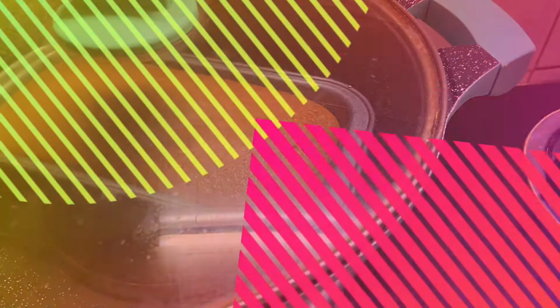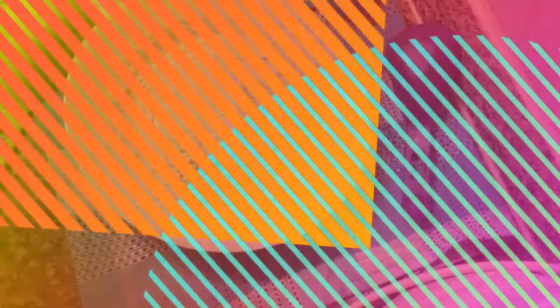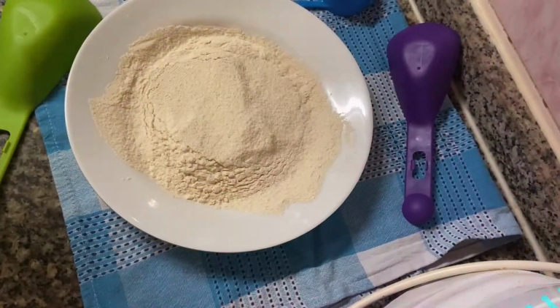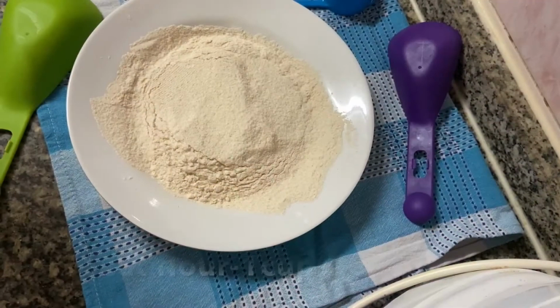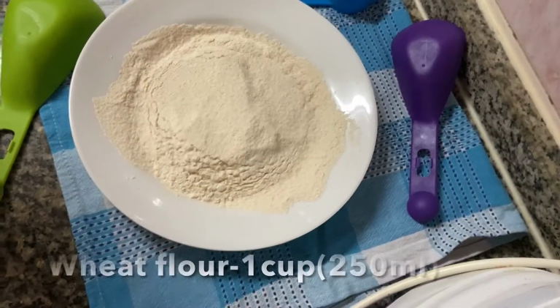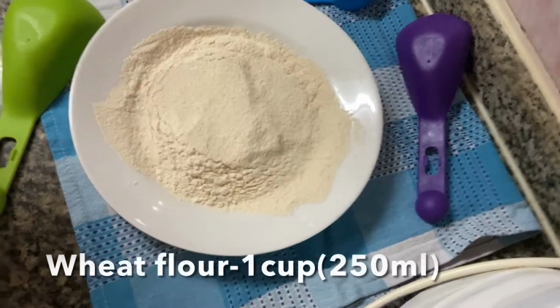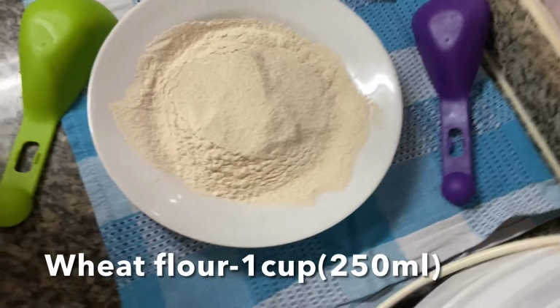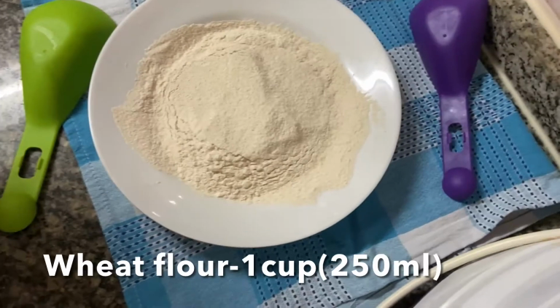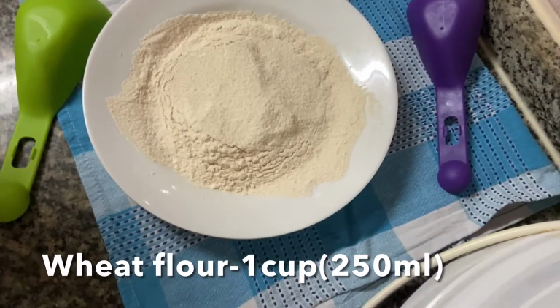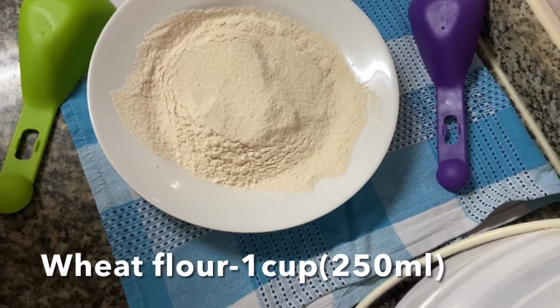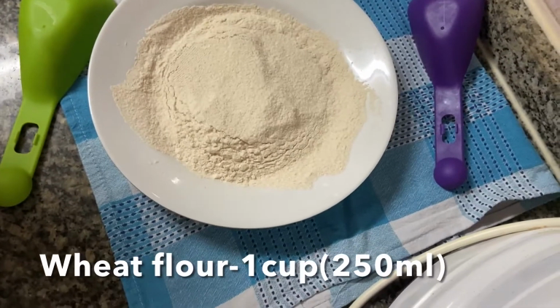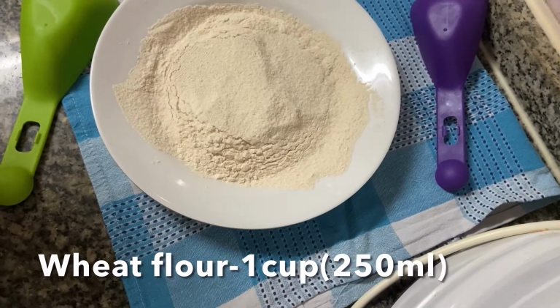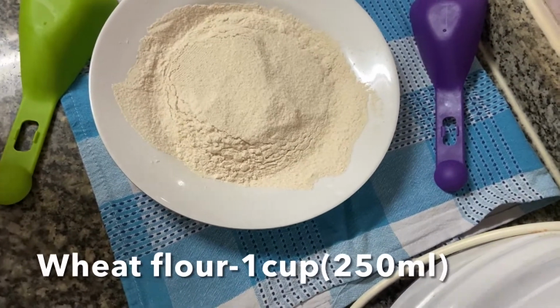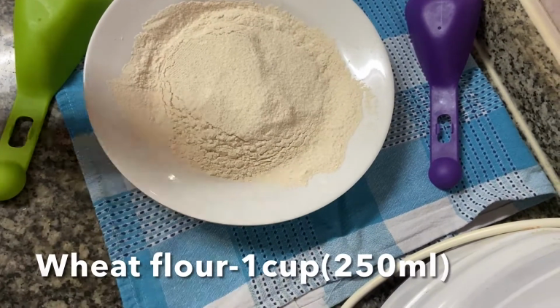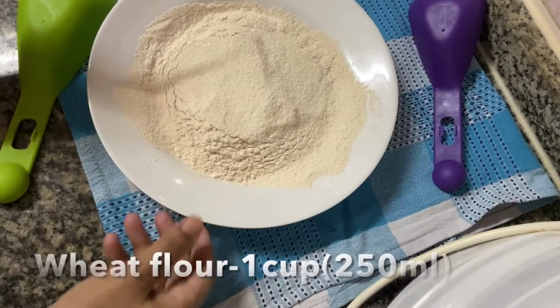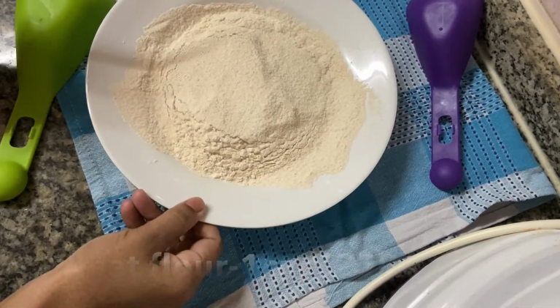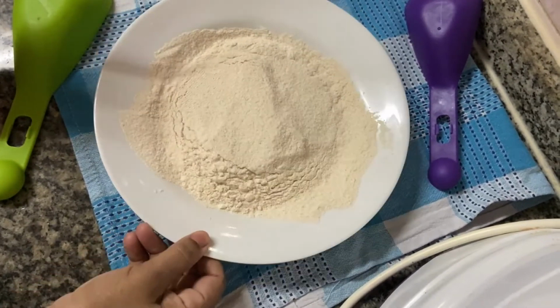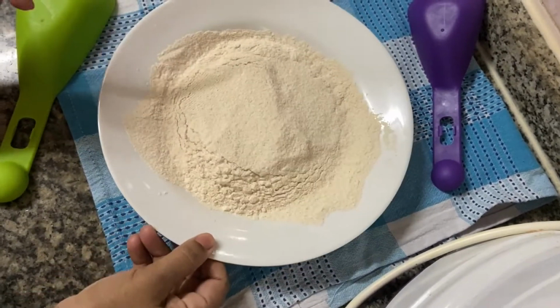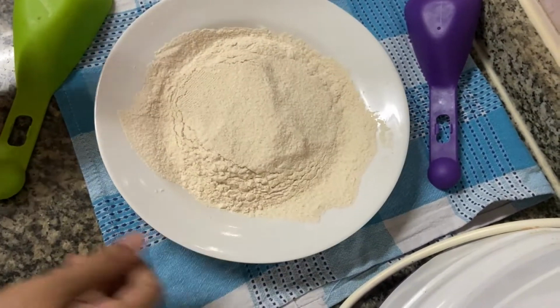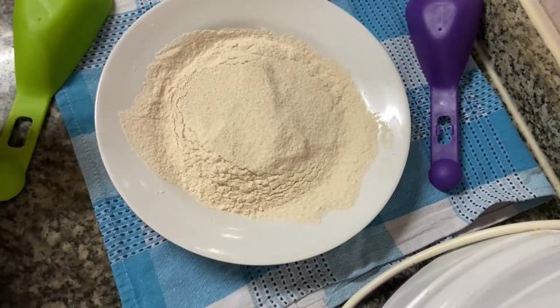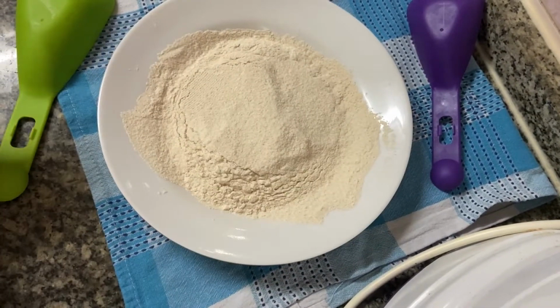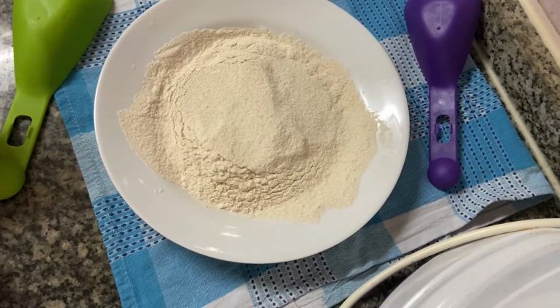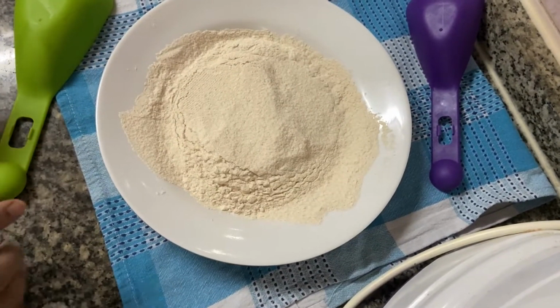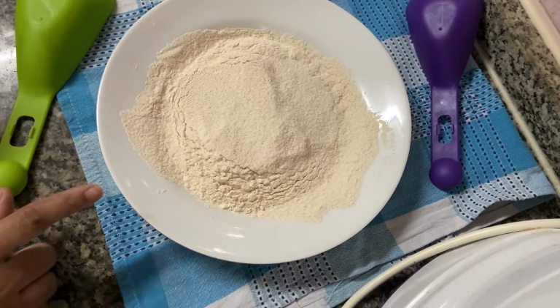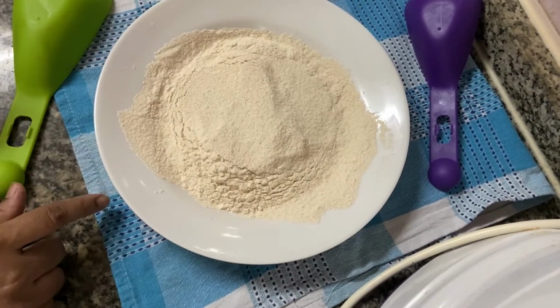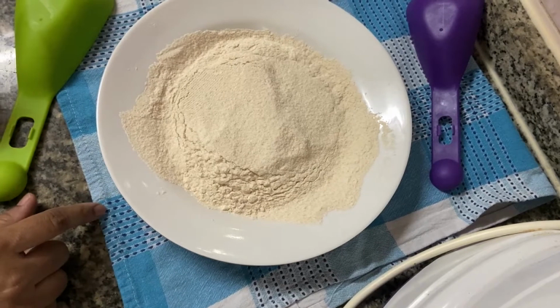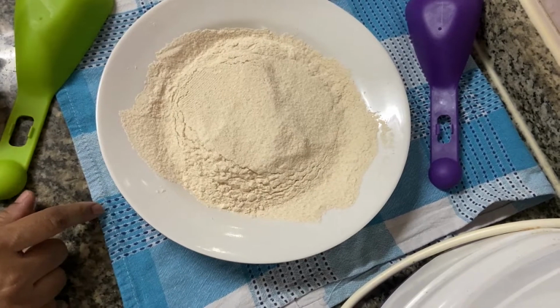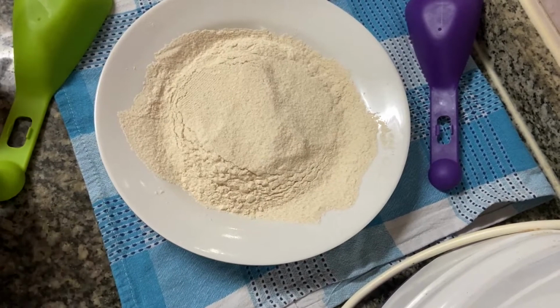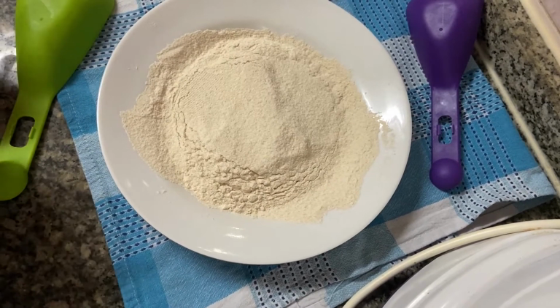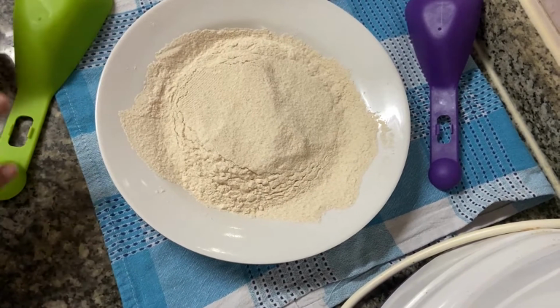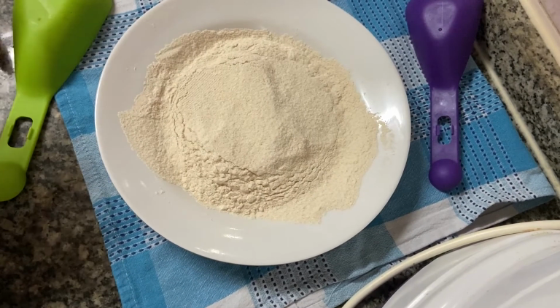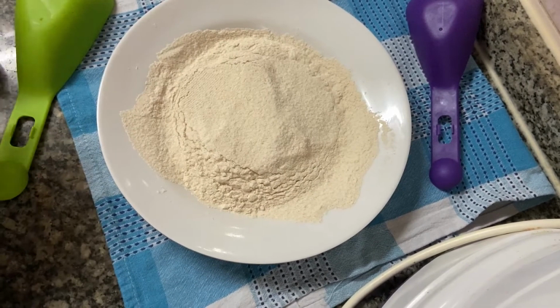We are ready to use a cup of godam poudi. It is 250 ml of godam poudi. We will use the godam poudi to make it.